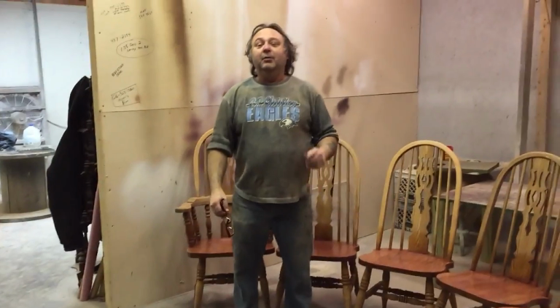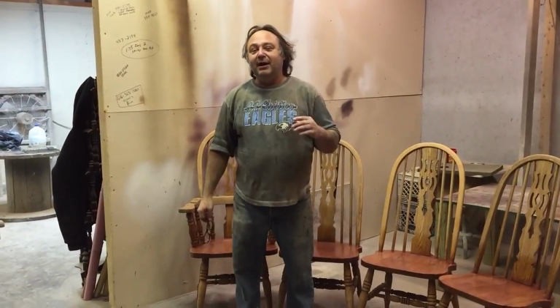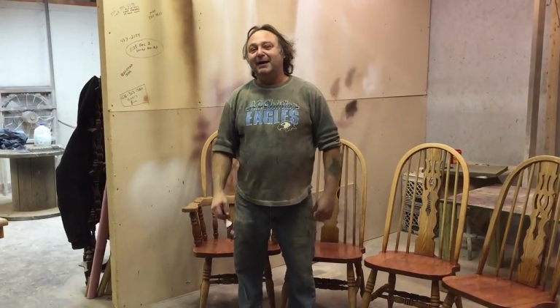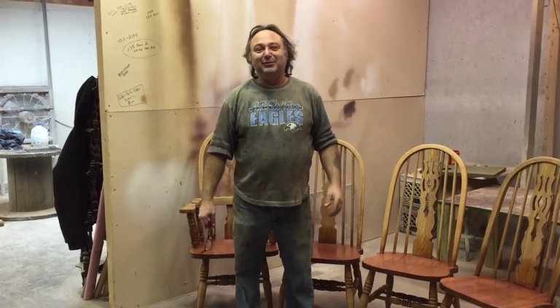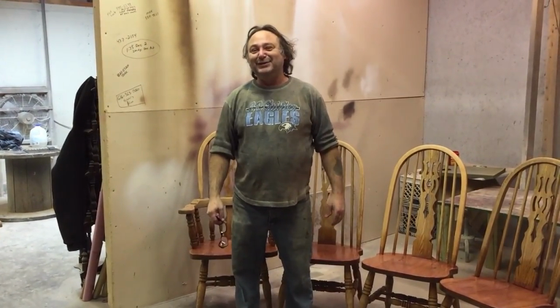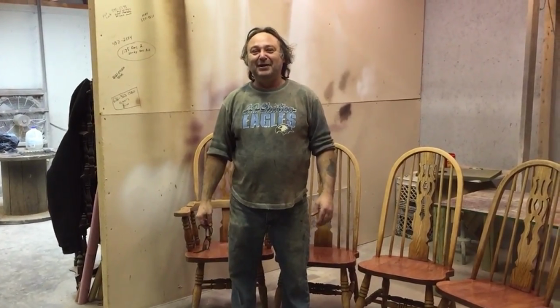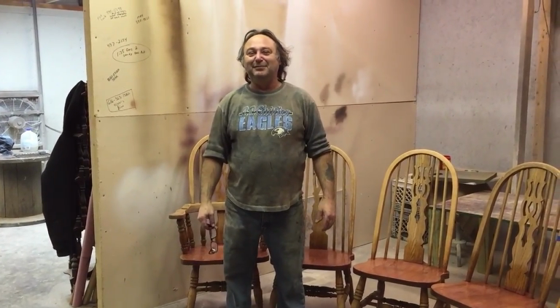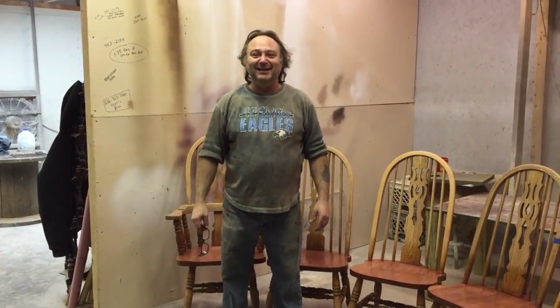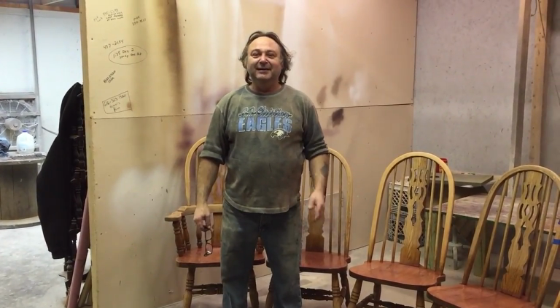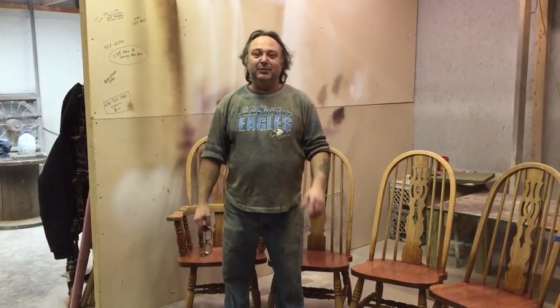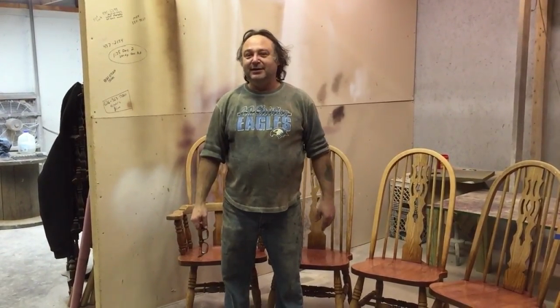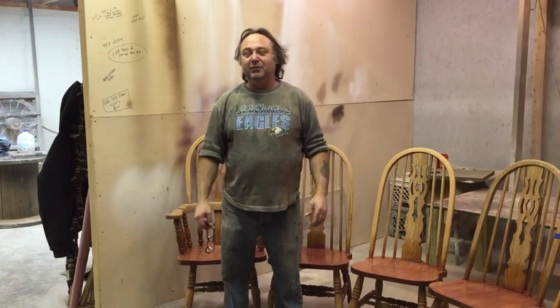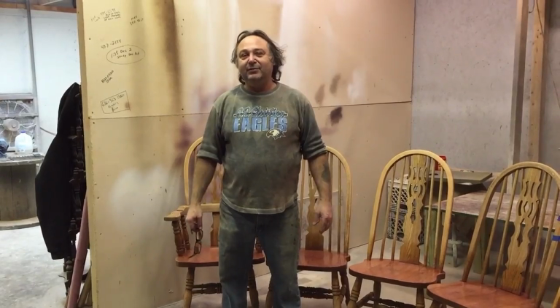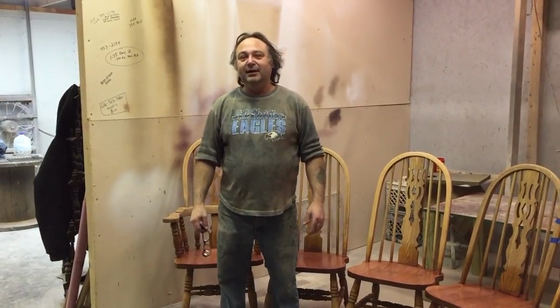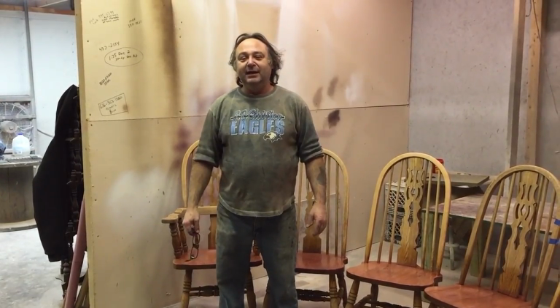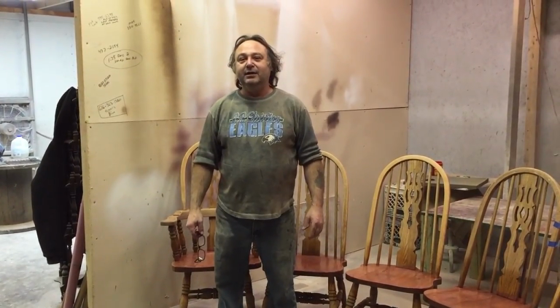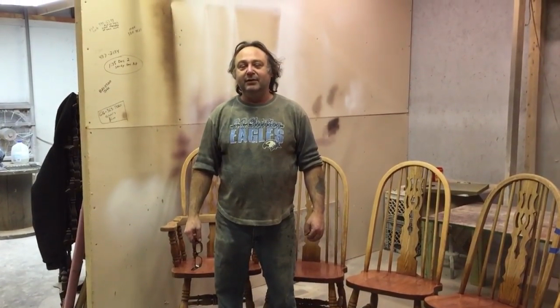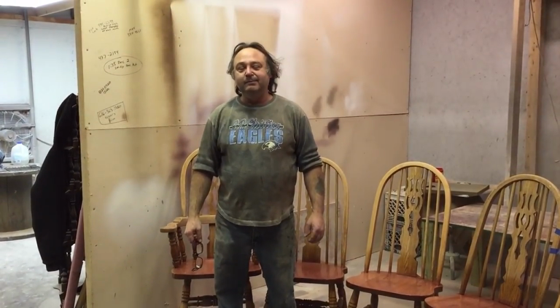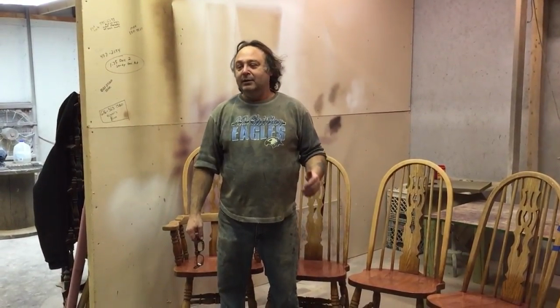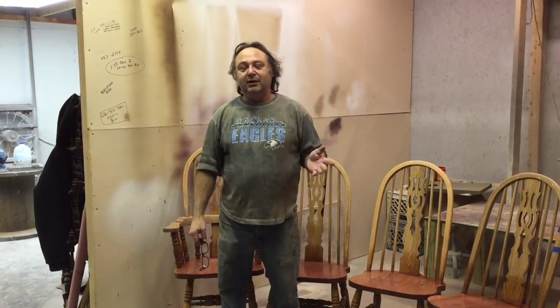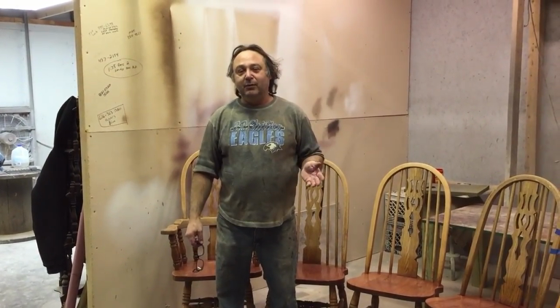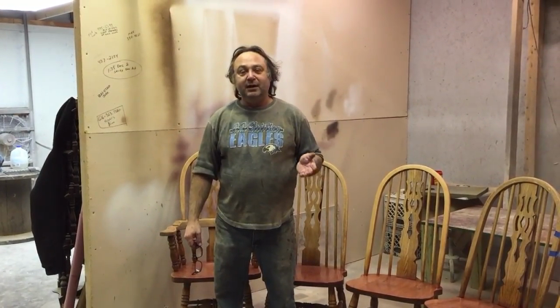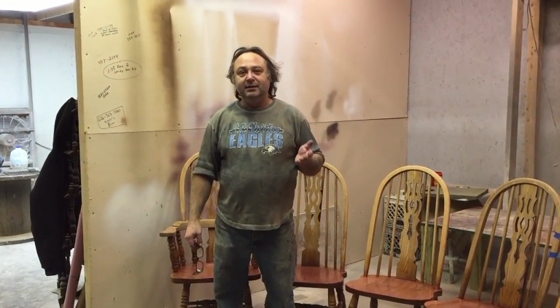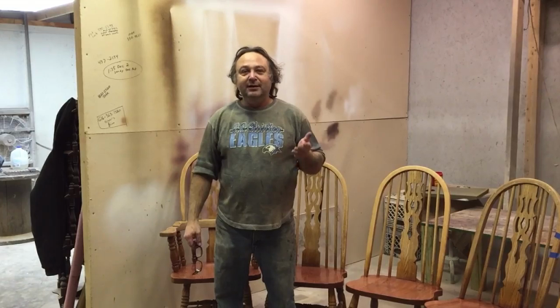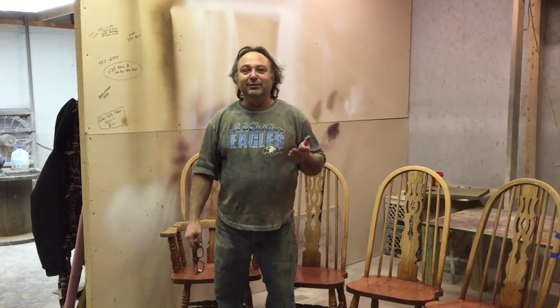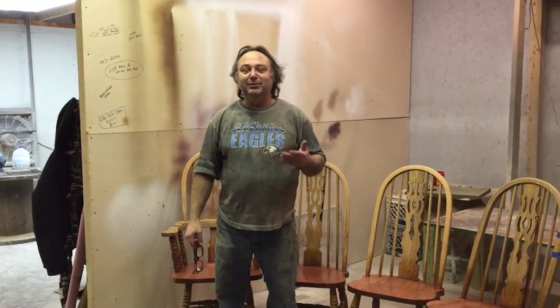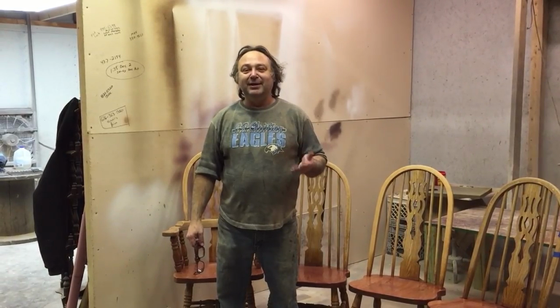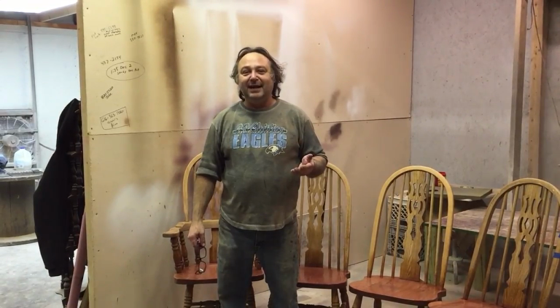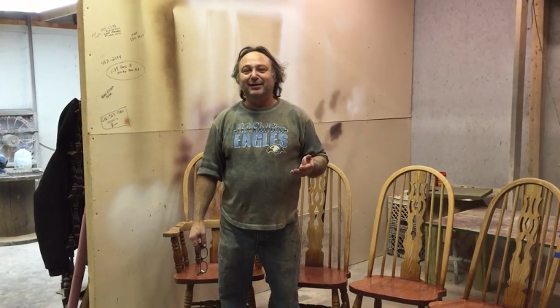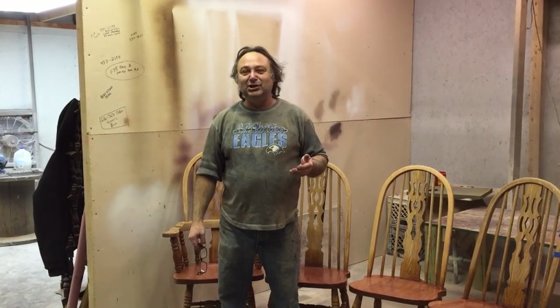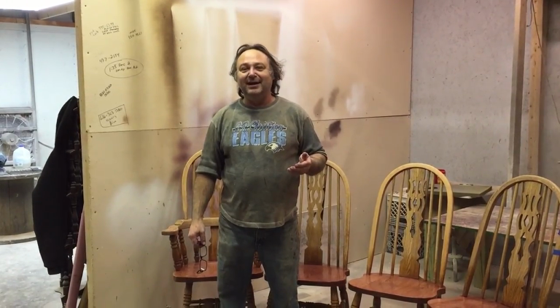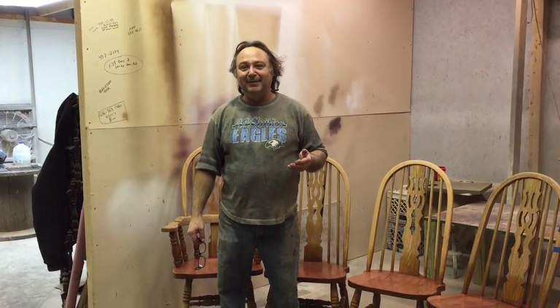We're down at Timeless Arts Refinishing in Grand Rapids, Michigan. Give us a call at 616-453-8309. Check out our beautiful website at www.timelessartgr.com.